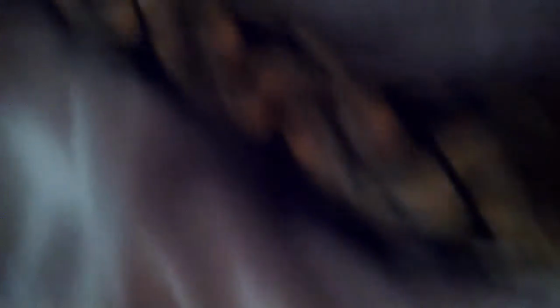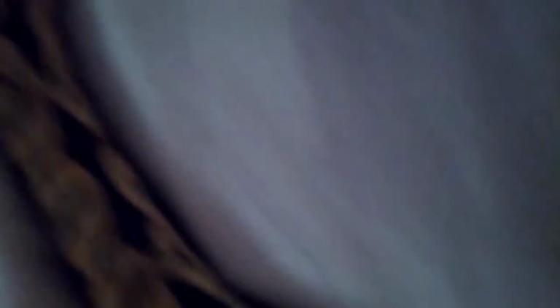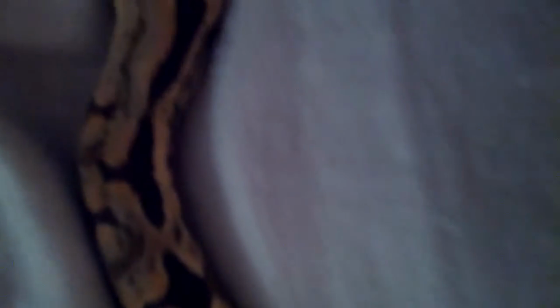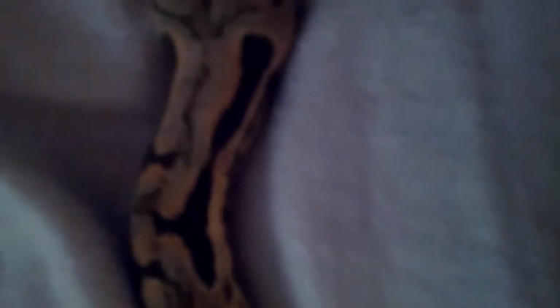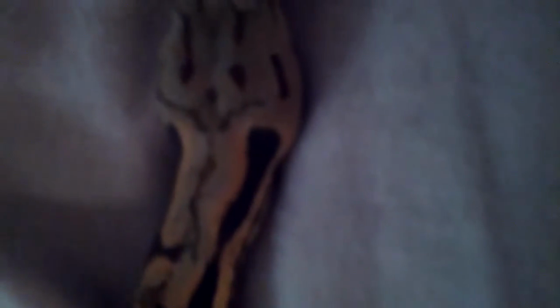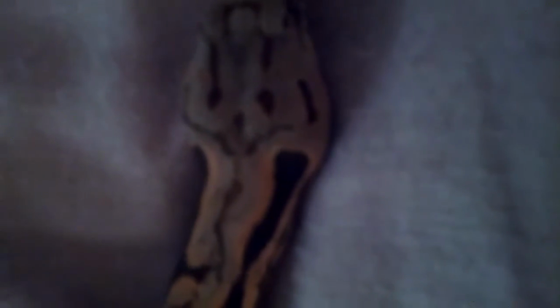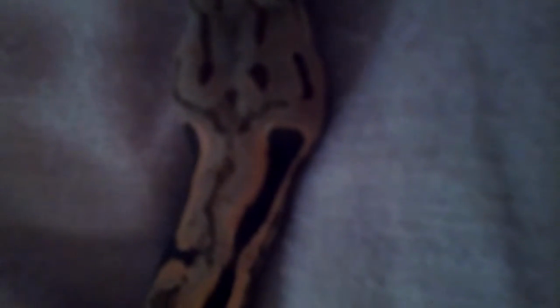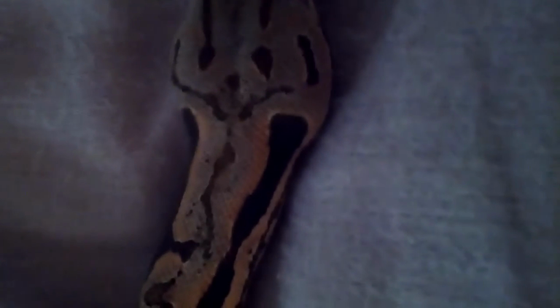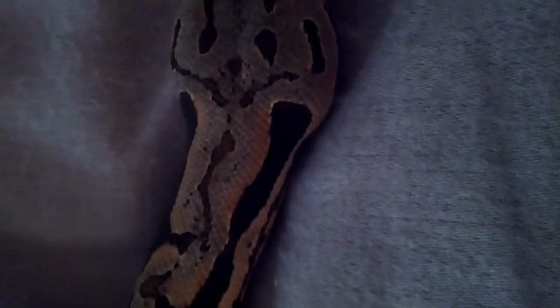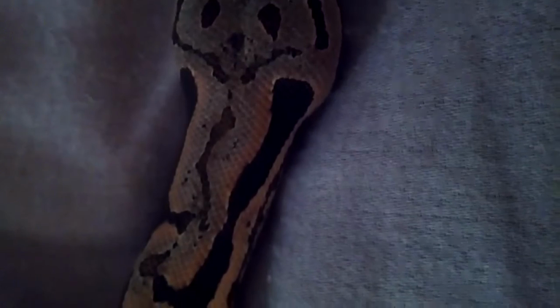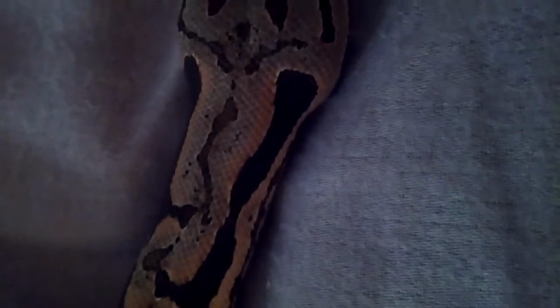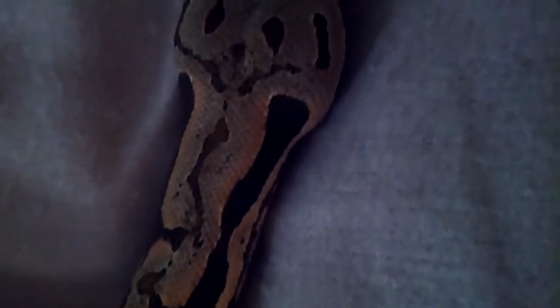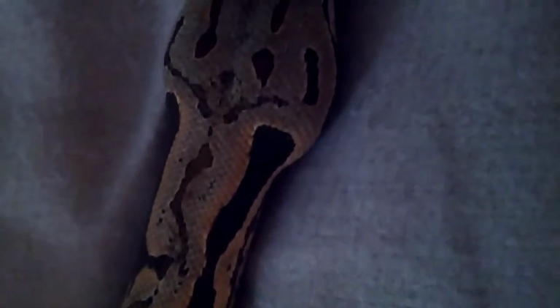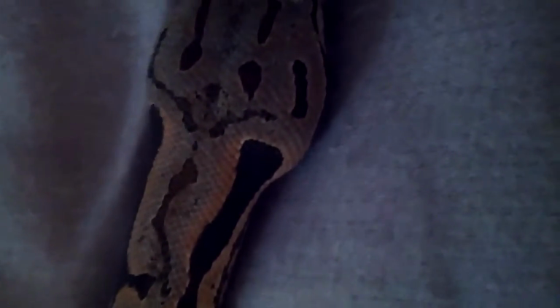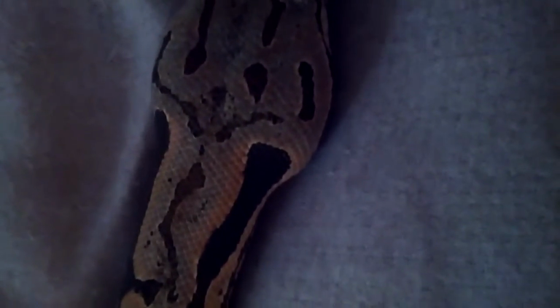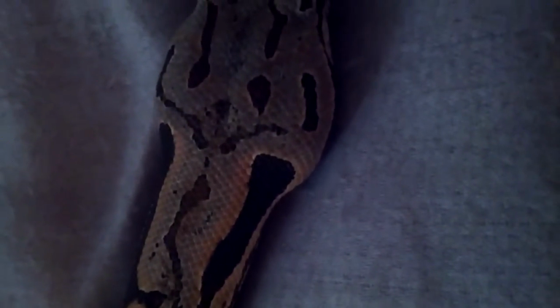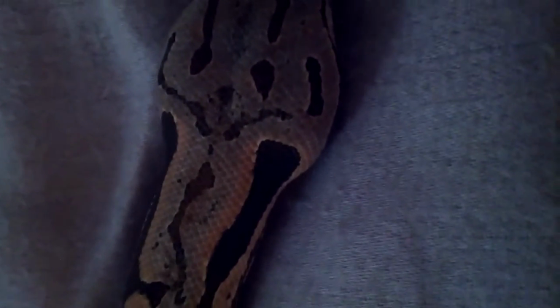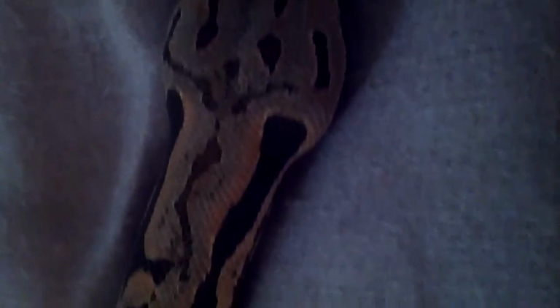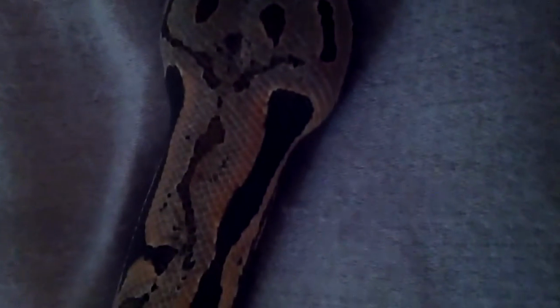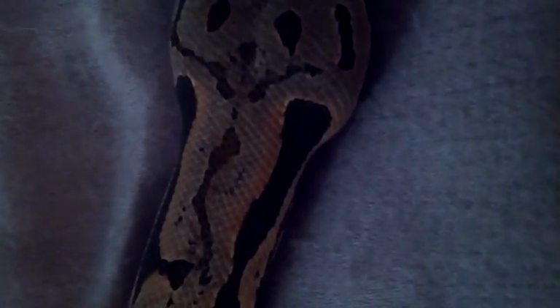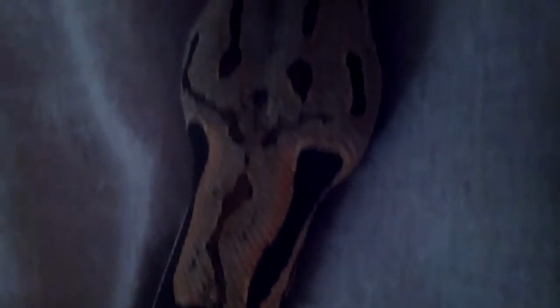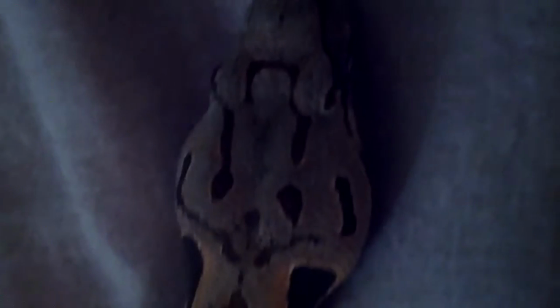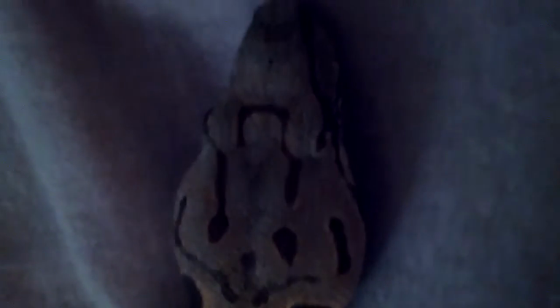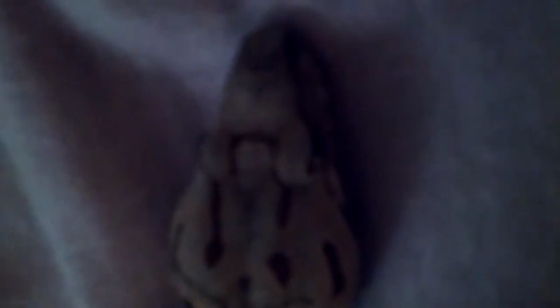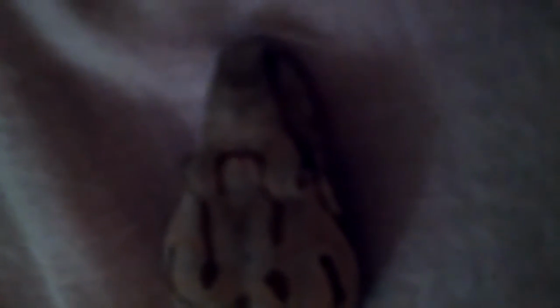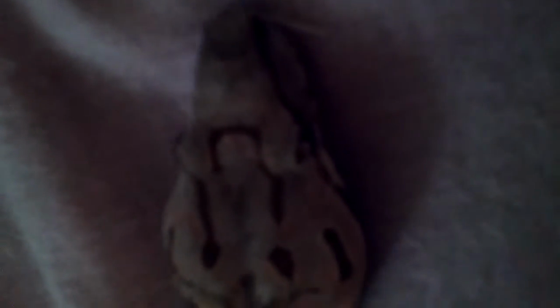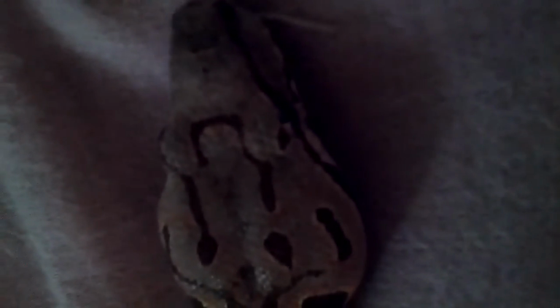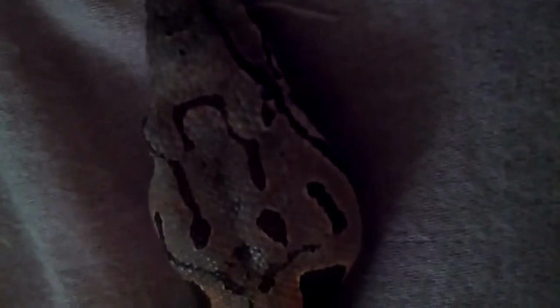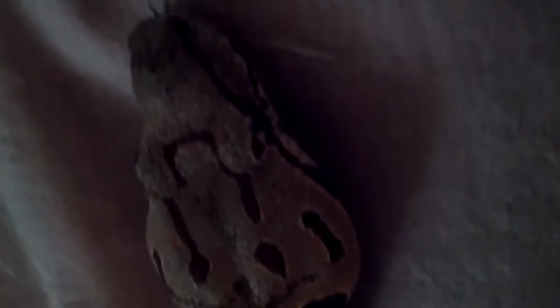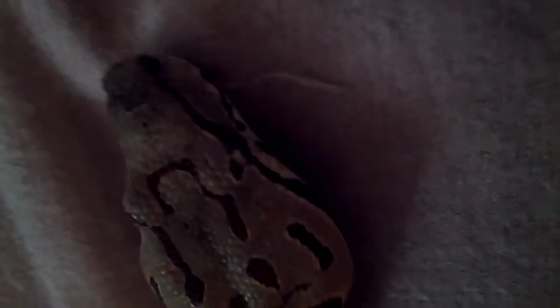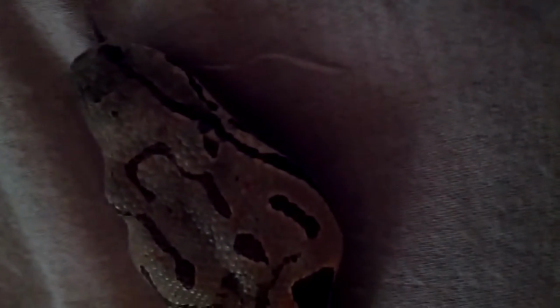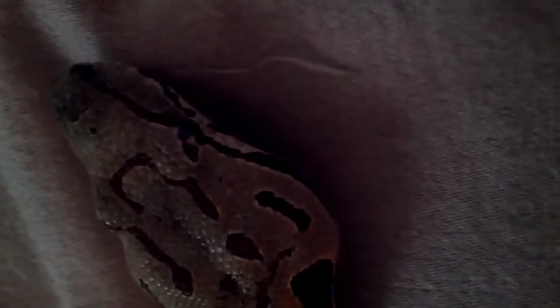She's getting some really nice pink colors — each time she sheds, it comes out more and more around her neck. Really happy with her progress so far, very good snake.